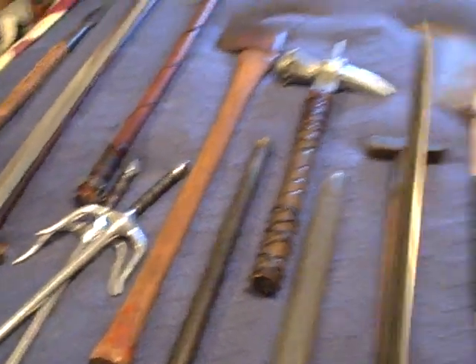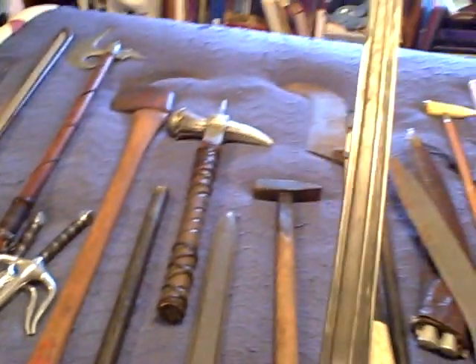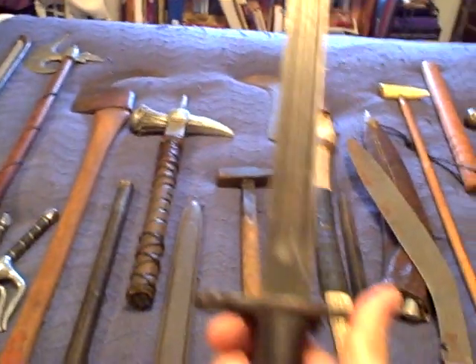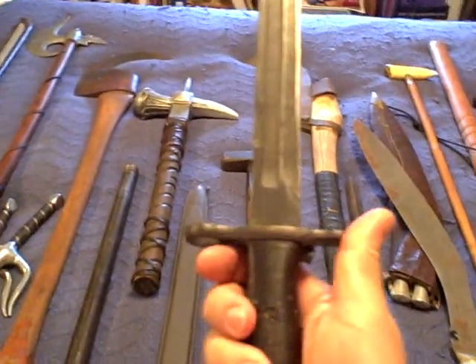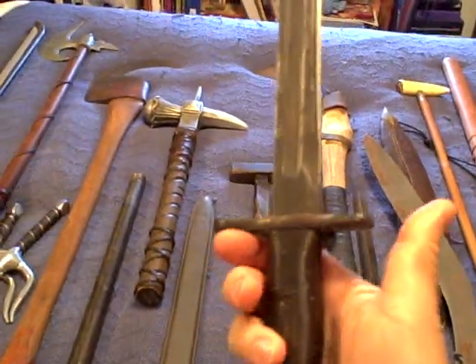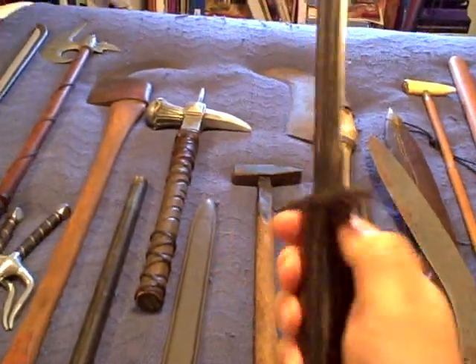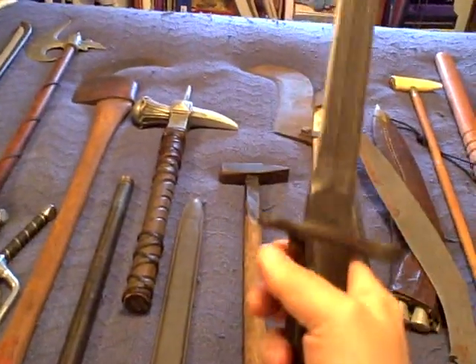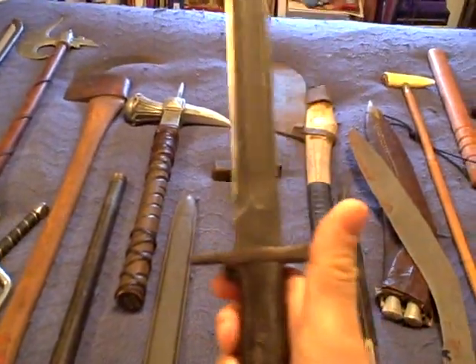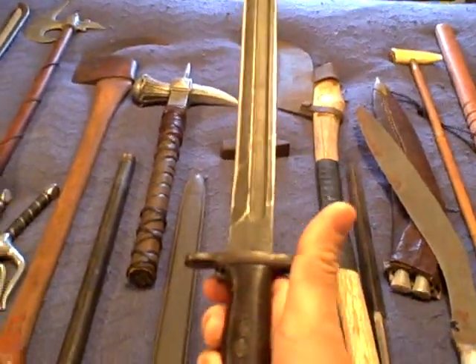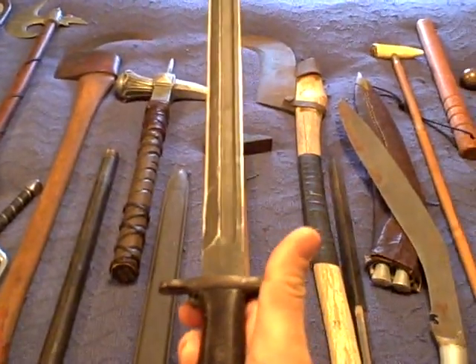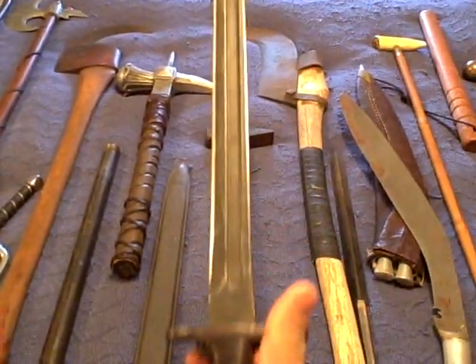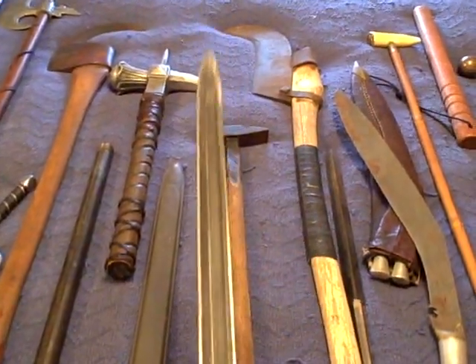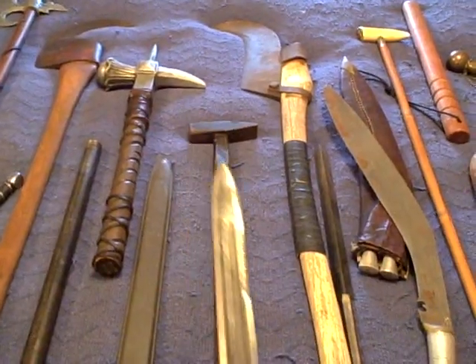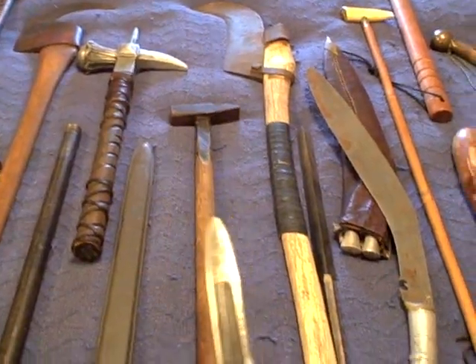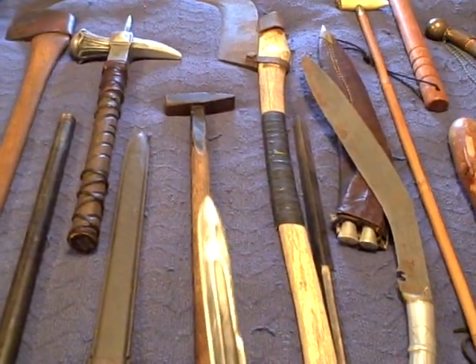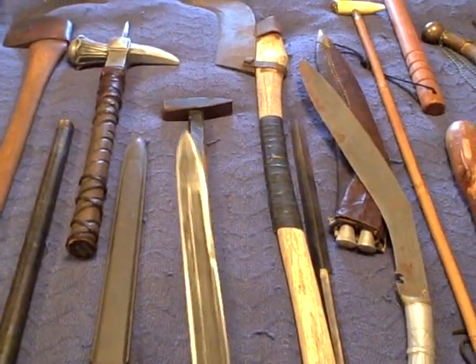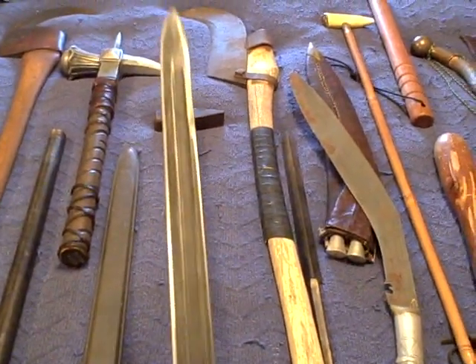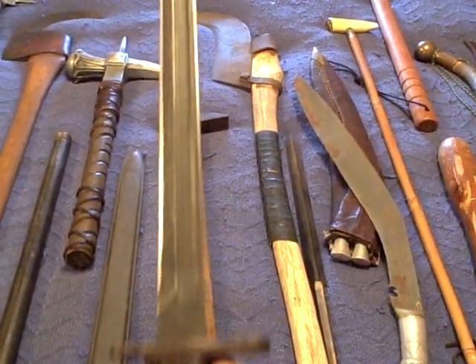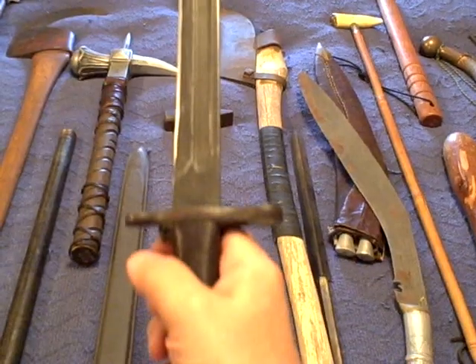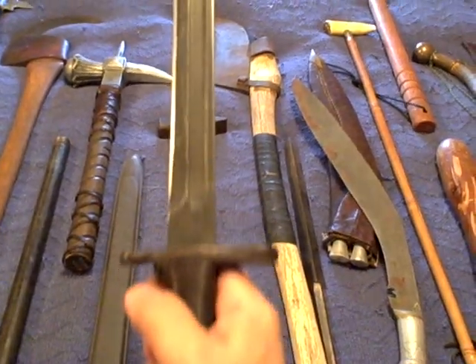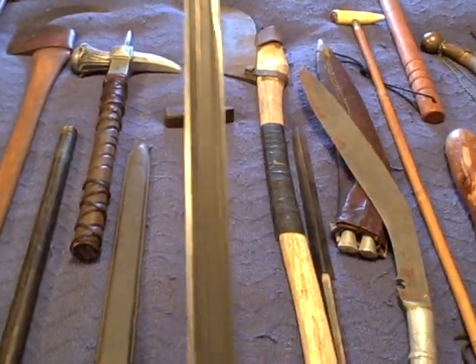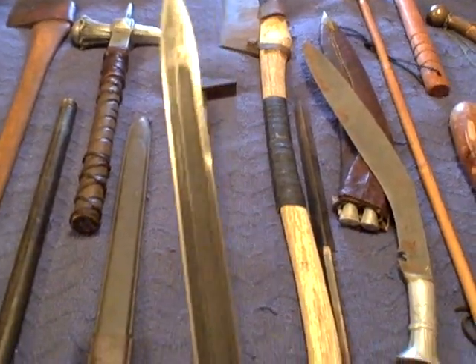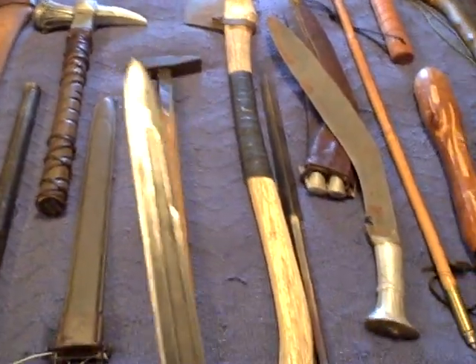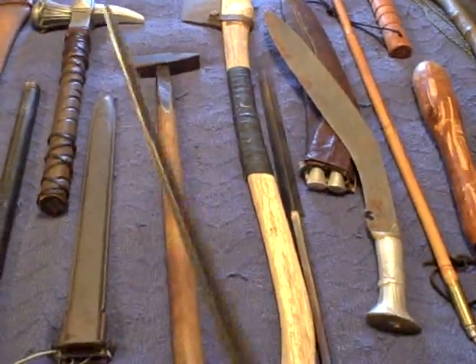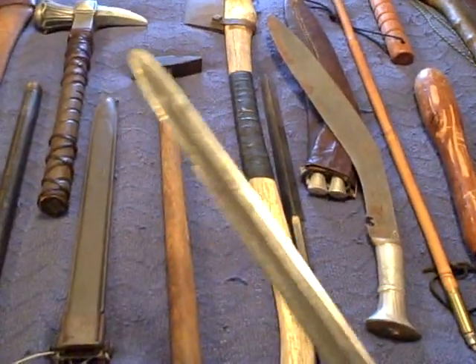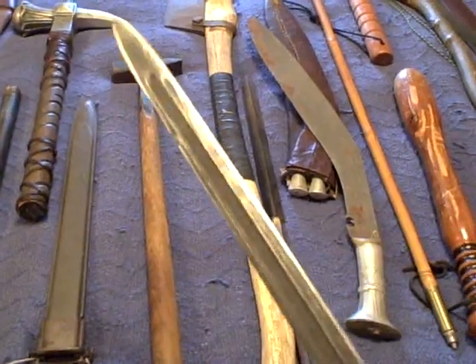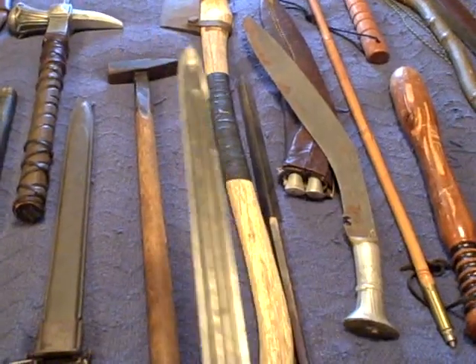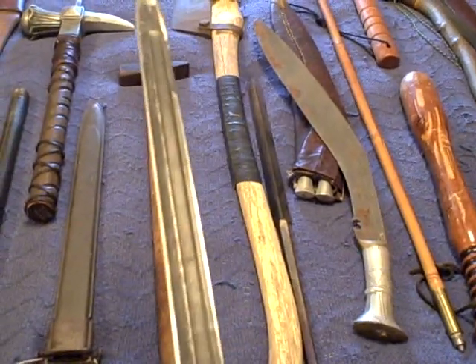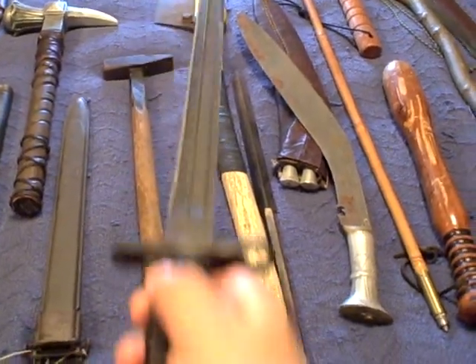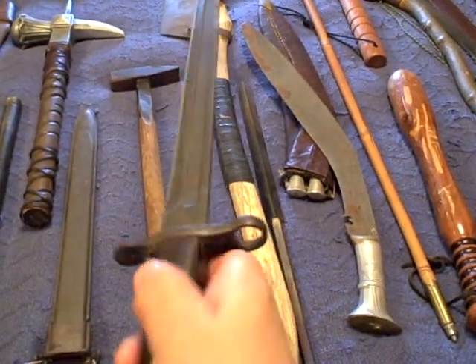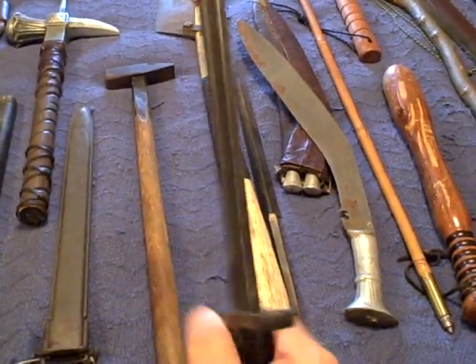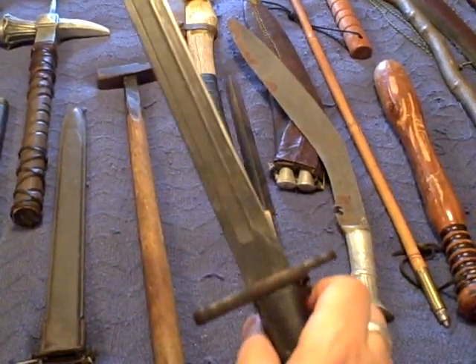This is a Mark 1 US Navy bayonet. Why the Navy has bayonets, I'm not really sure. But it holds a really nice edge, and I've used it on more than one occasion in the field. It is very effective.